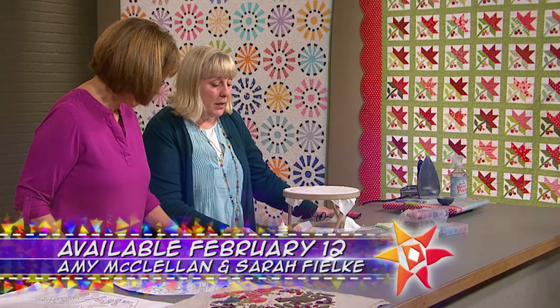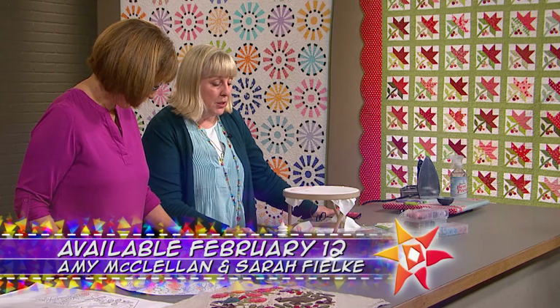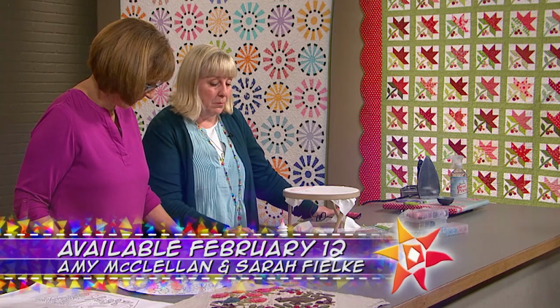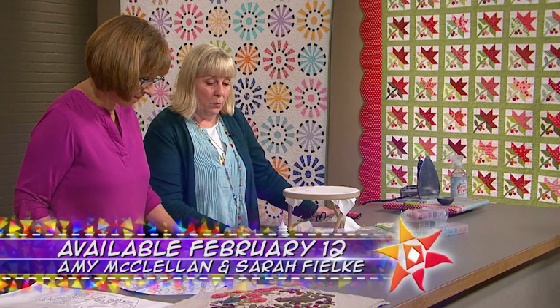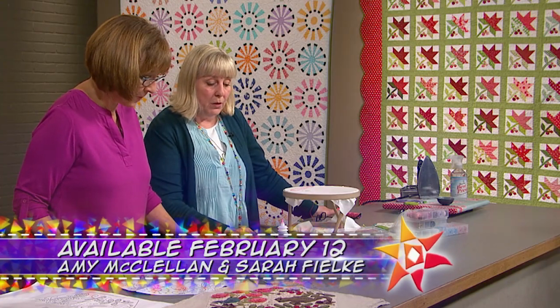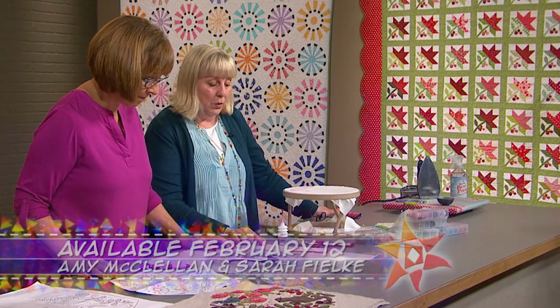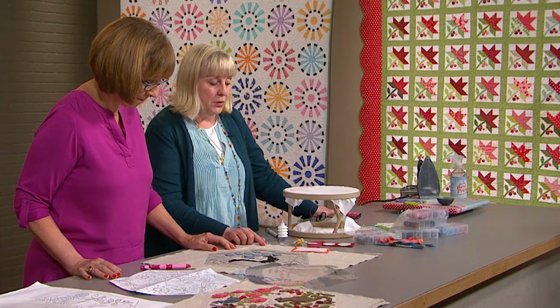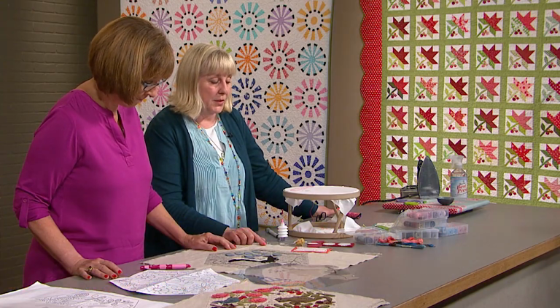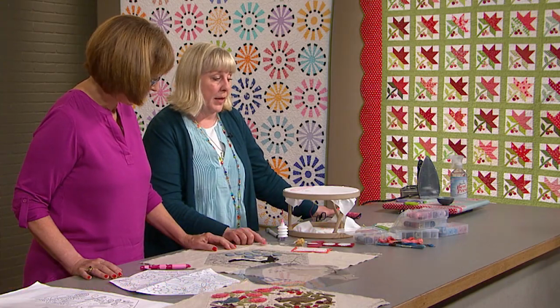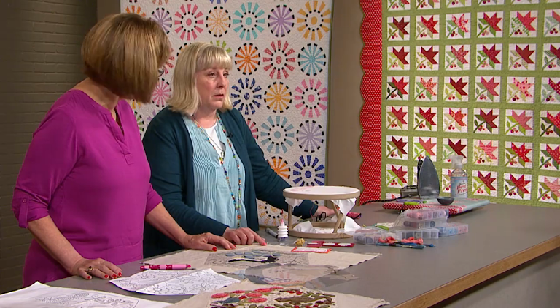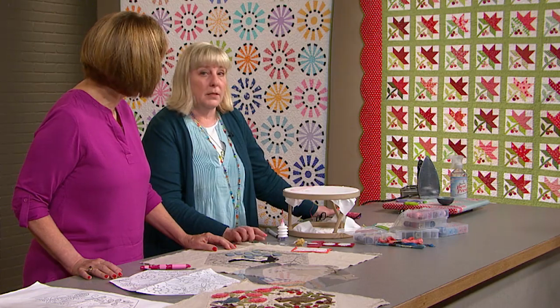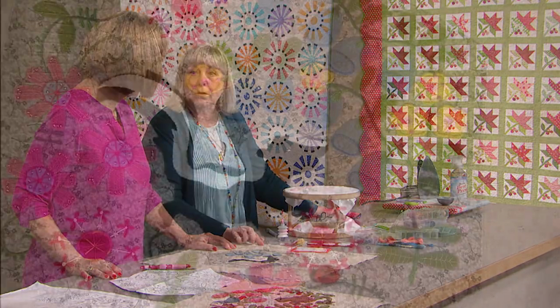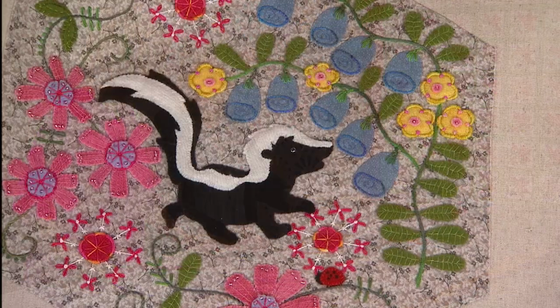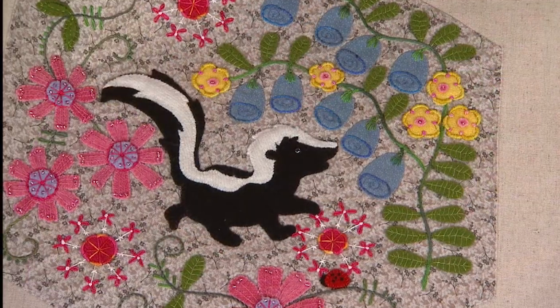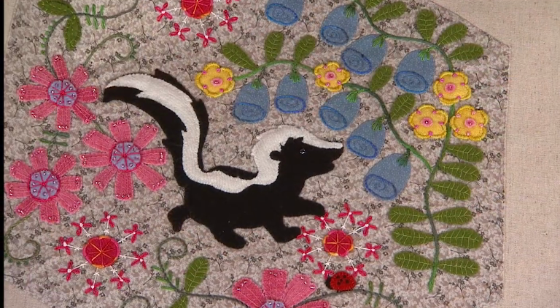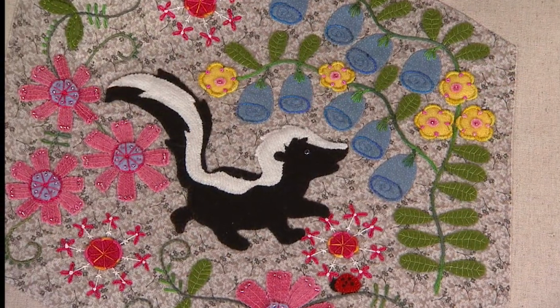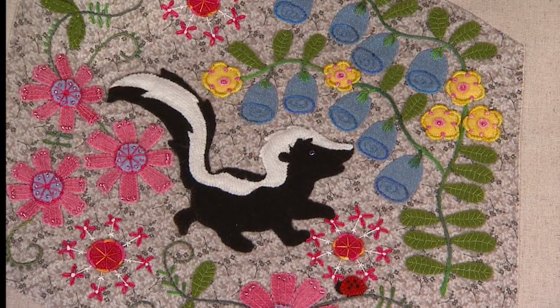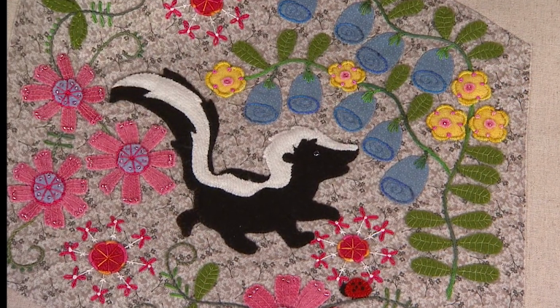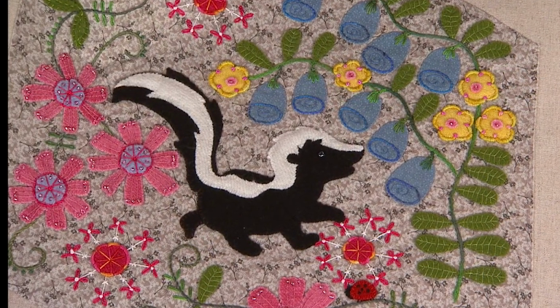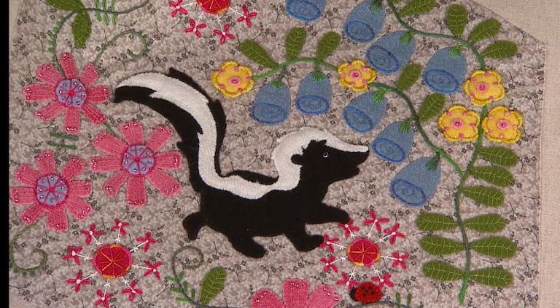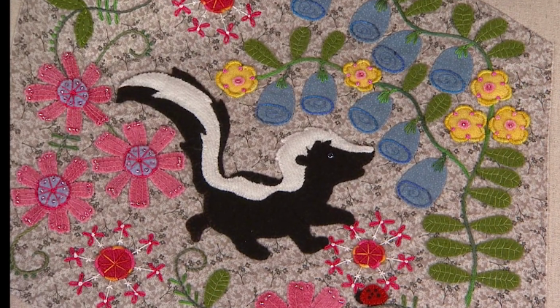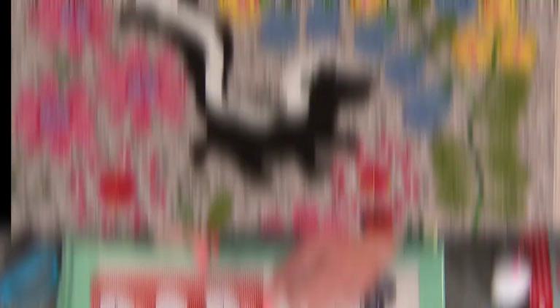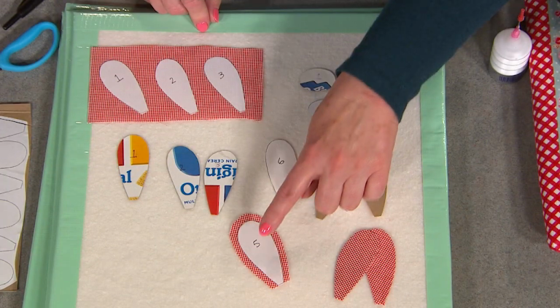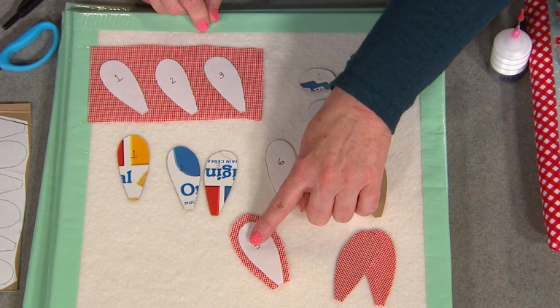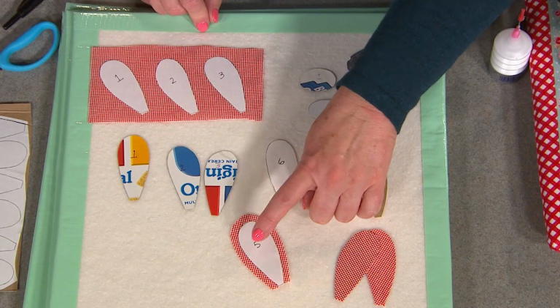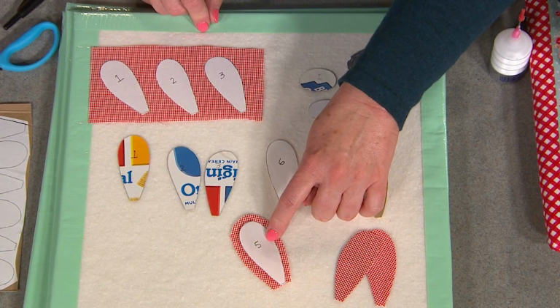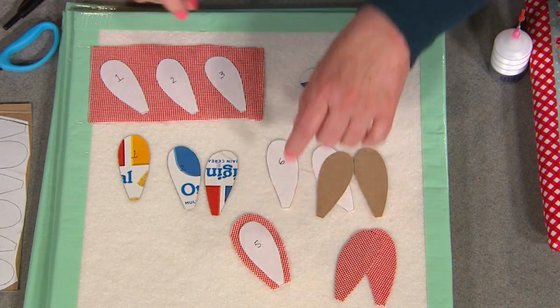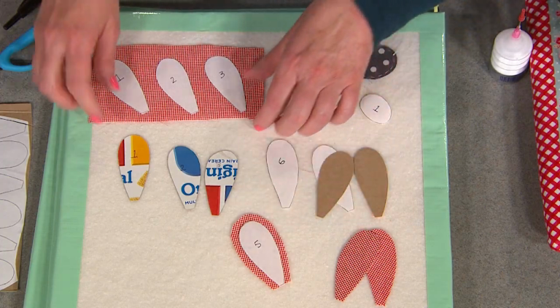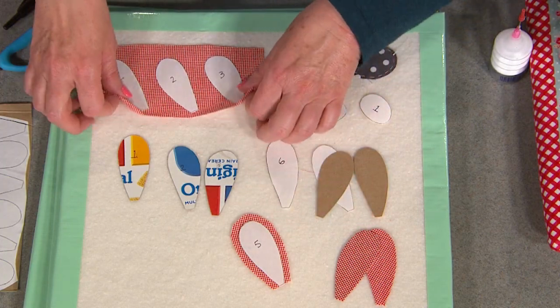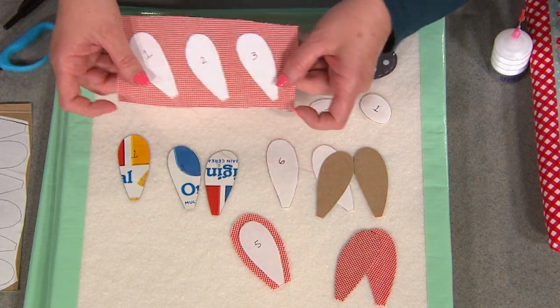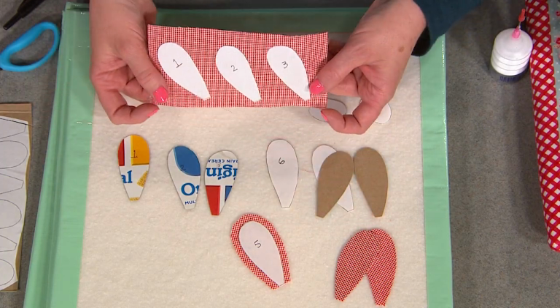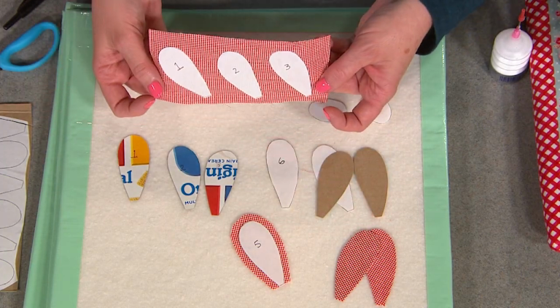One good tip for working with wool is to use a serrated scissor, so they cut without the scissors moving off. Plus, she has template appliqué tips you won't want to miss.